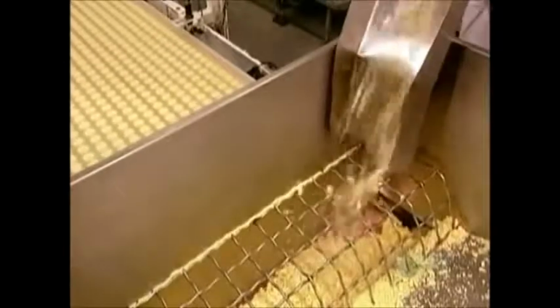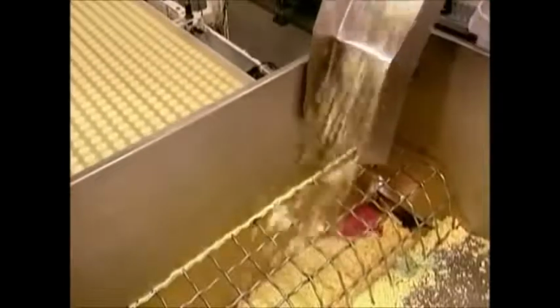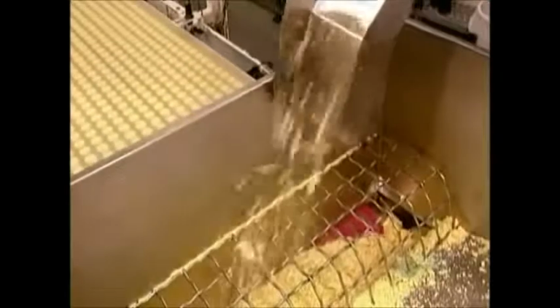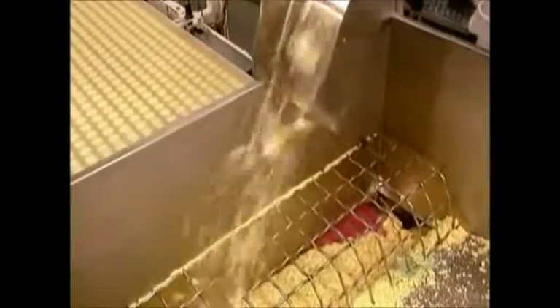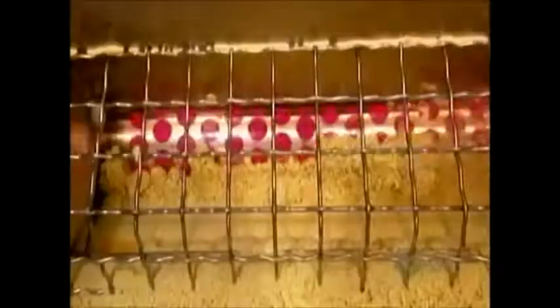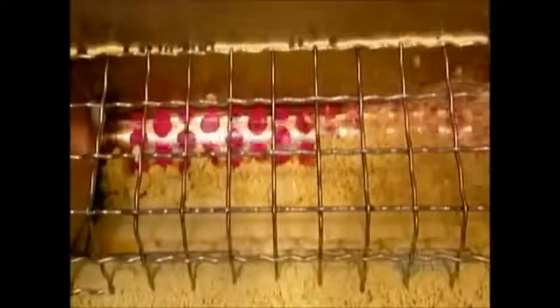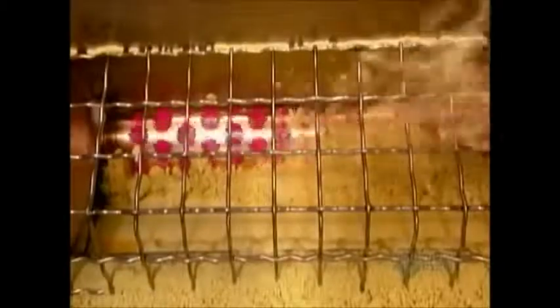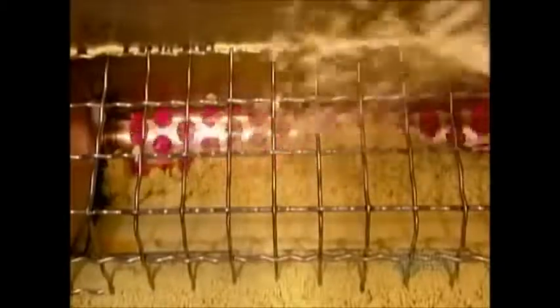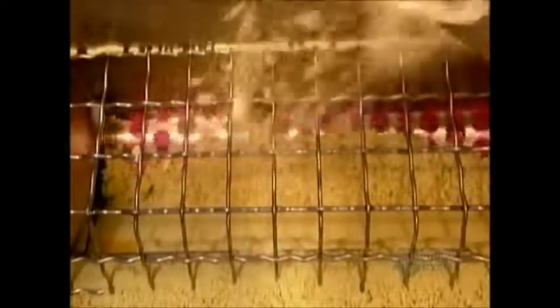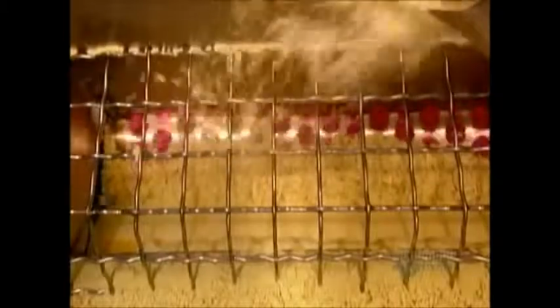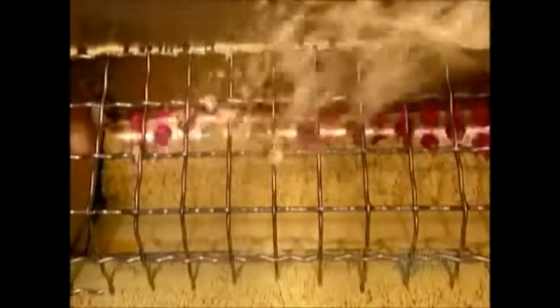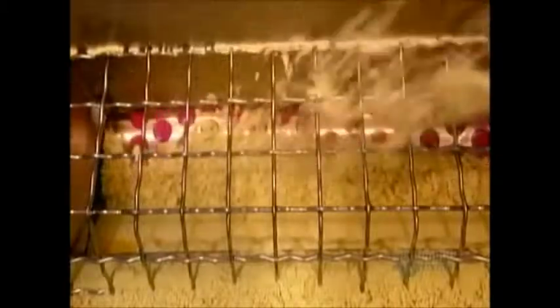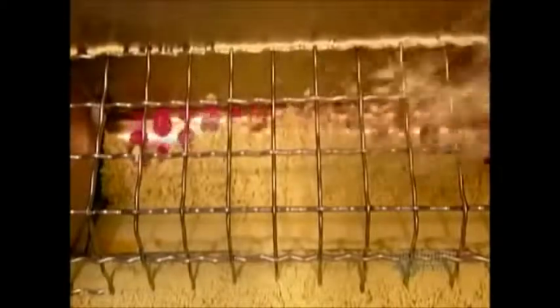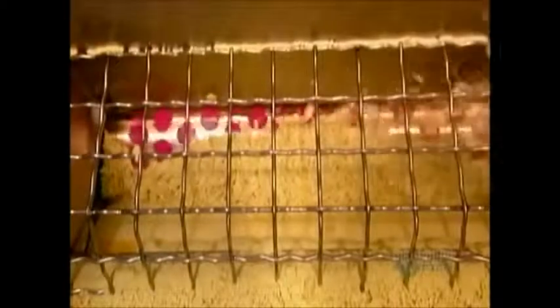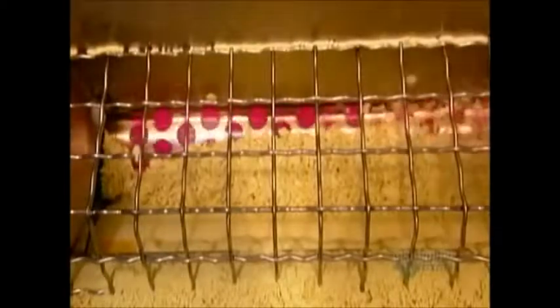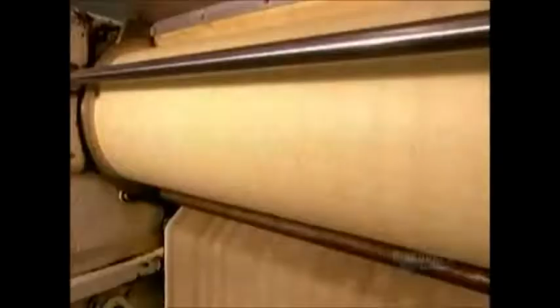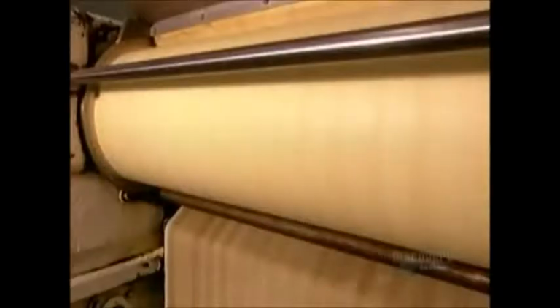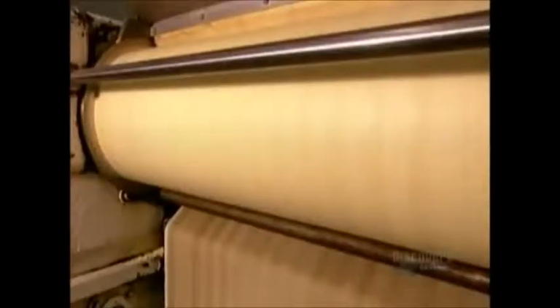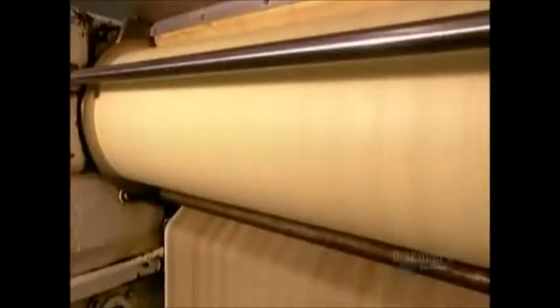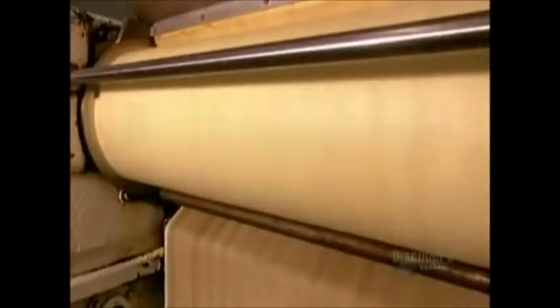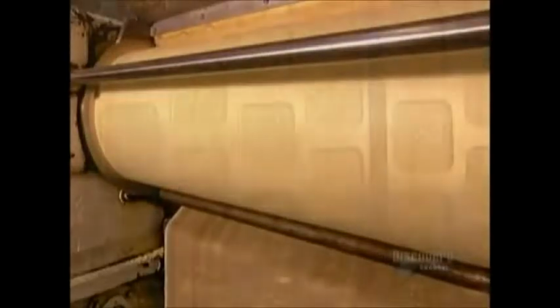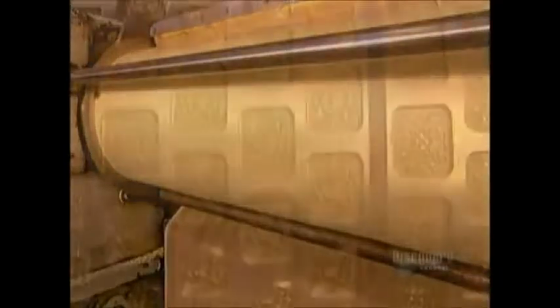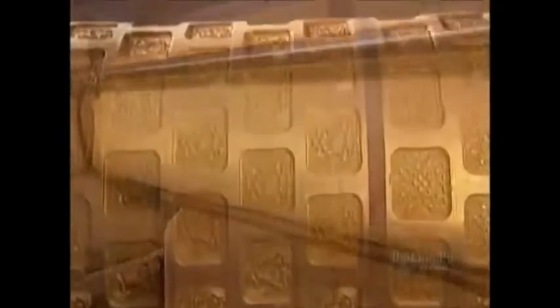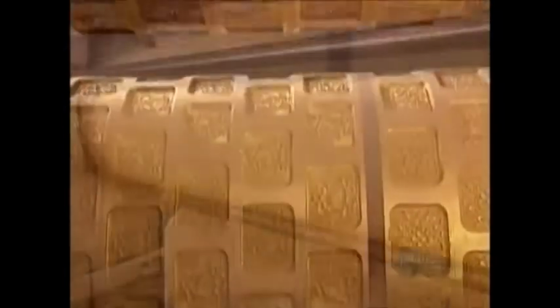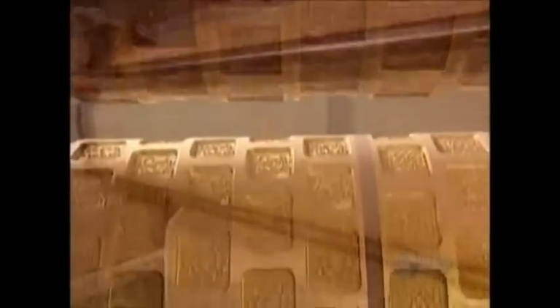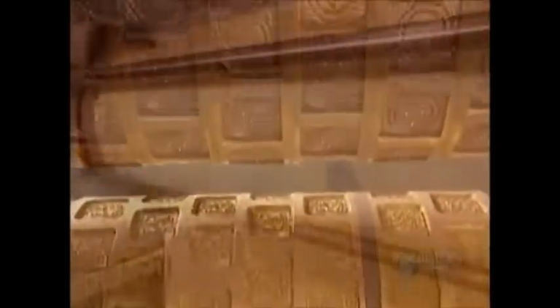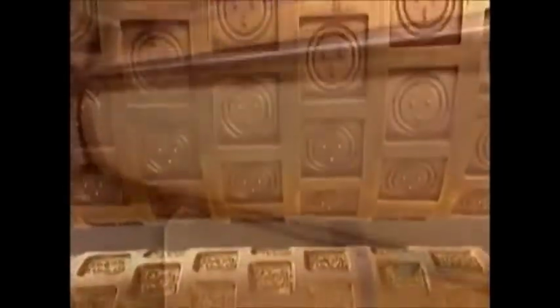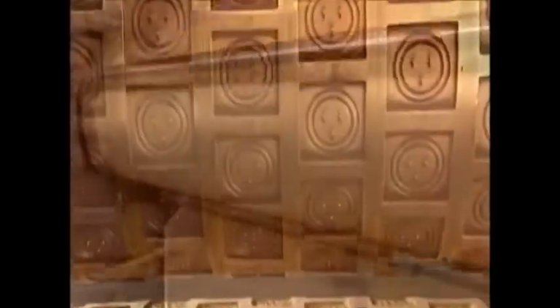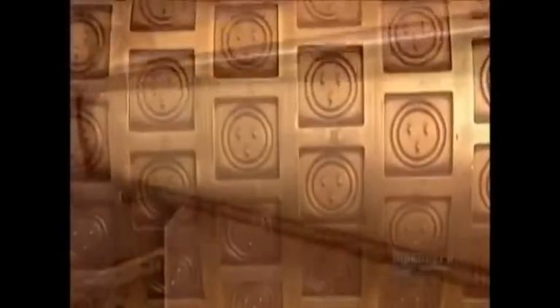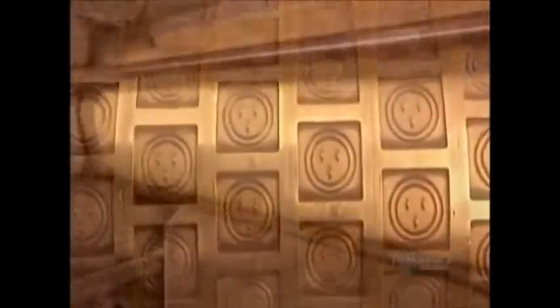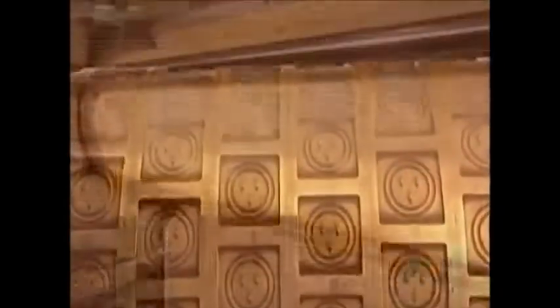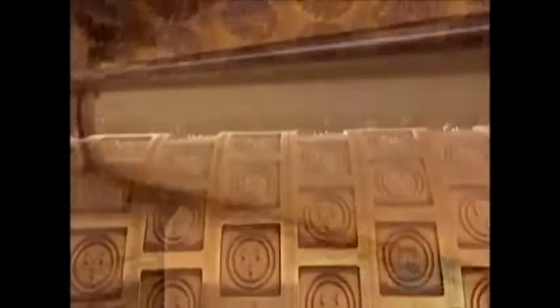Inside that machine, a large roller flattens the dough pieces, forming them into a dense sheet about one and a half centimeters thick. It then presses the sheet against another roller, whose surface is a cookie mold.